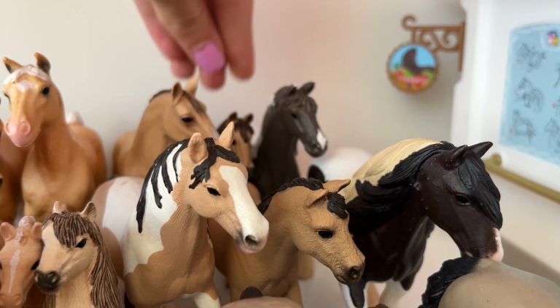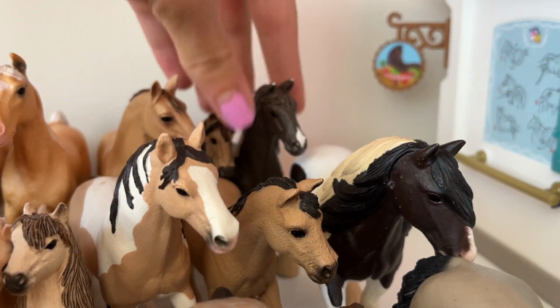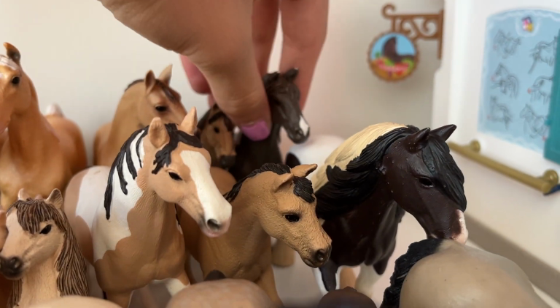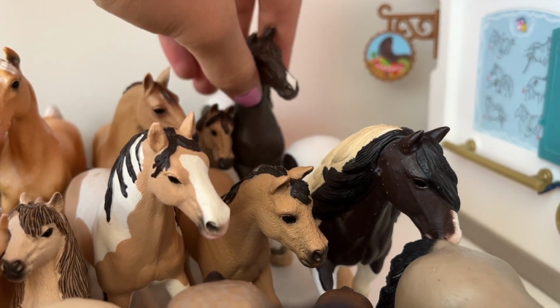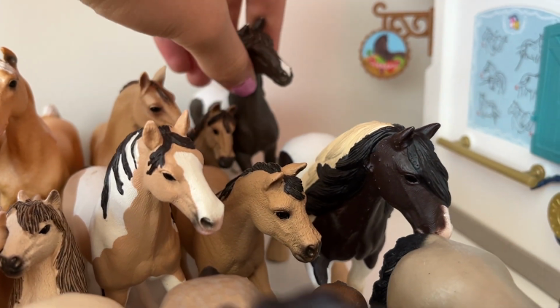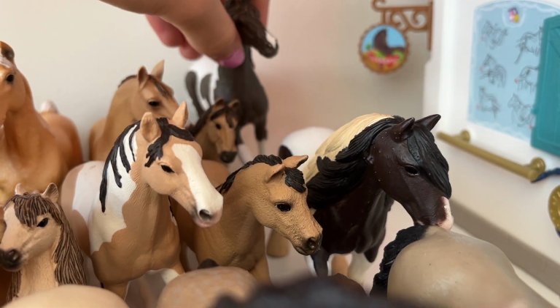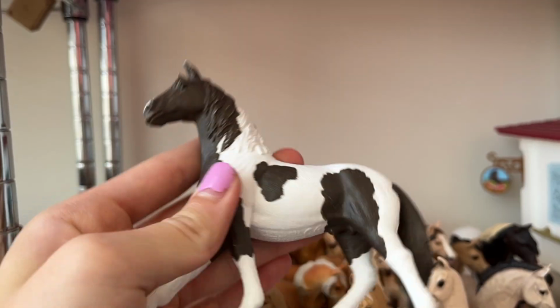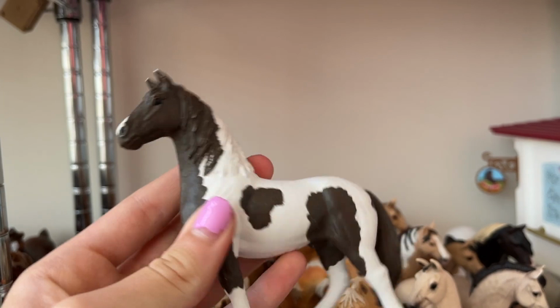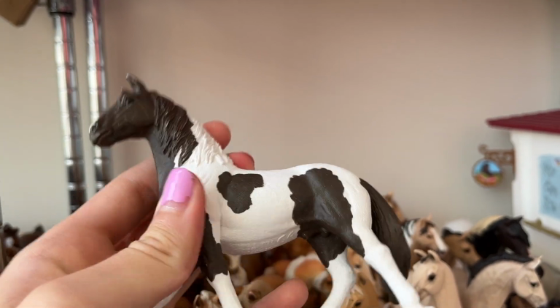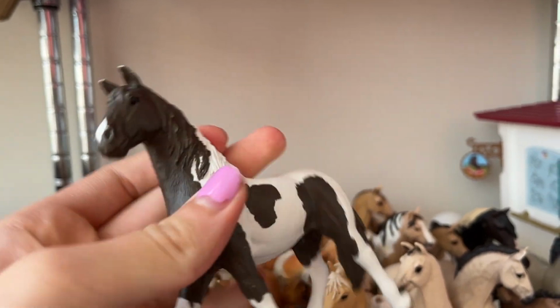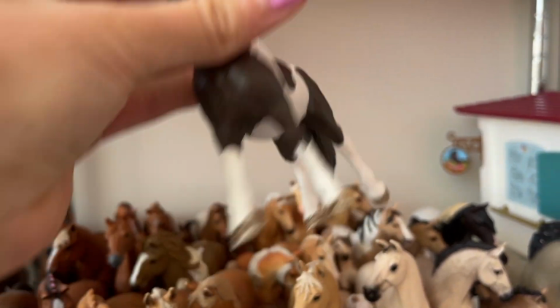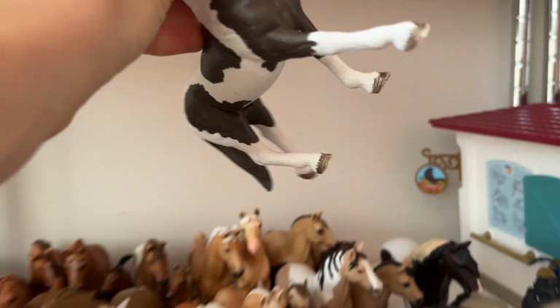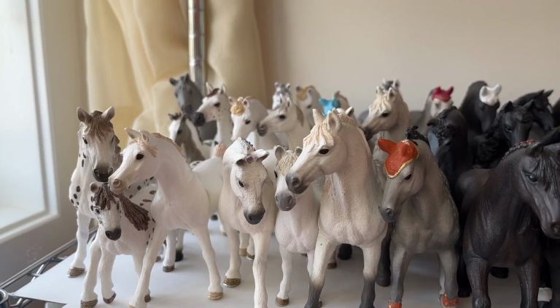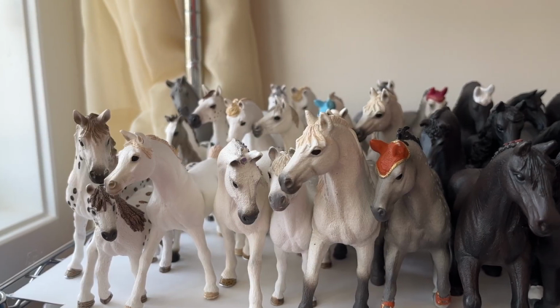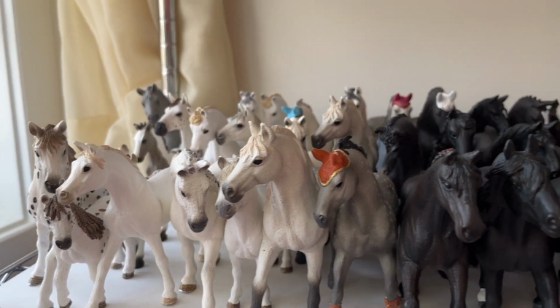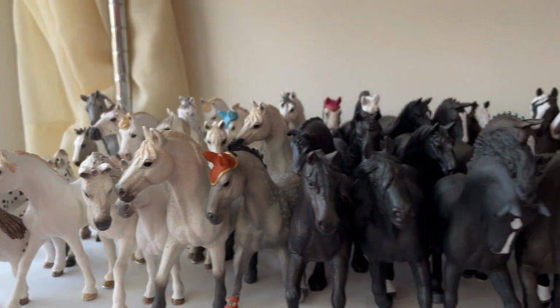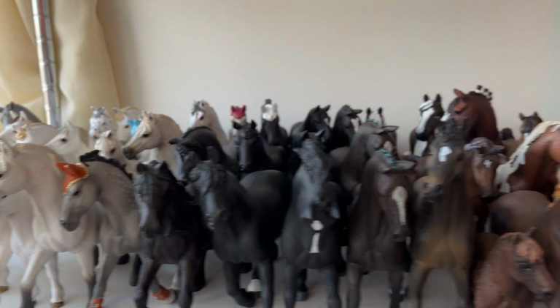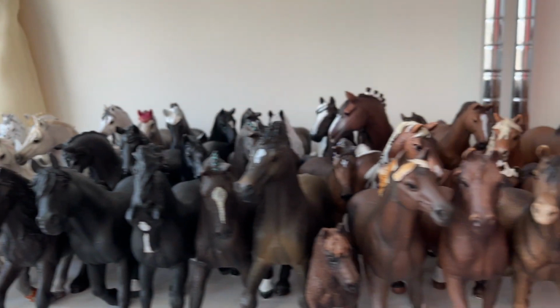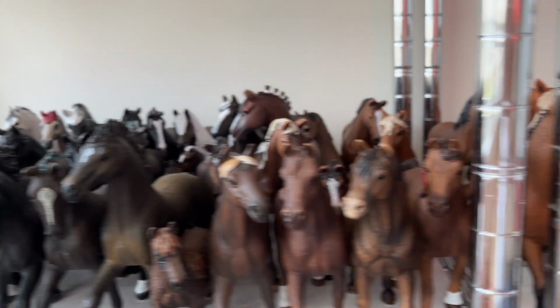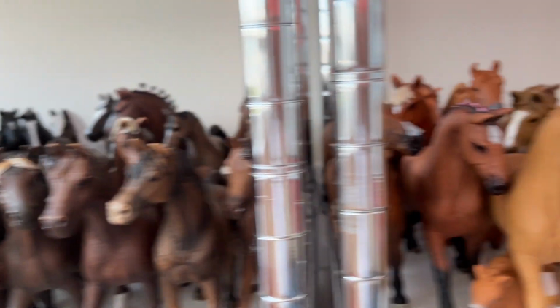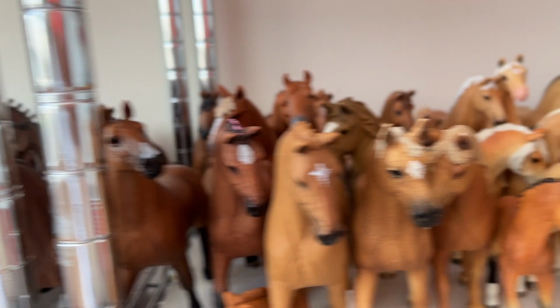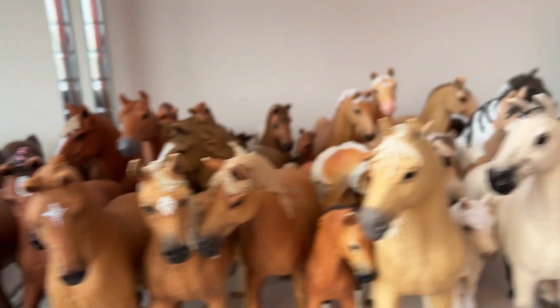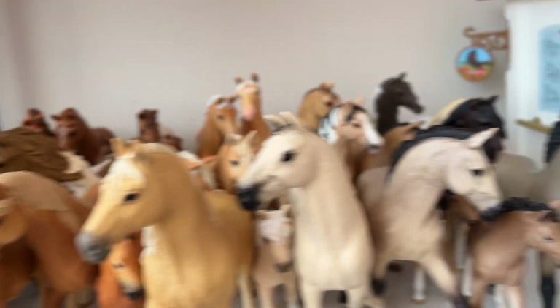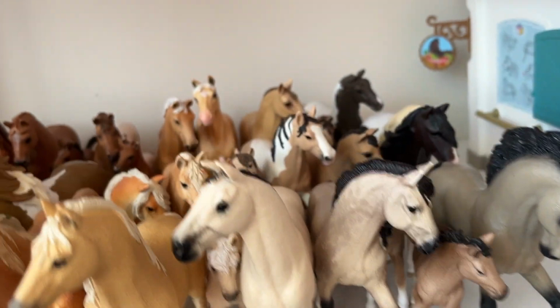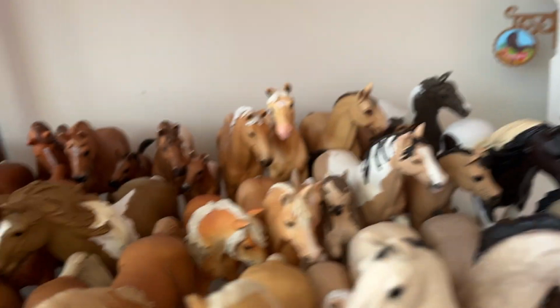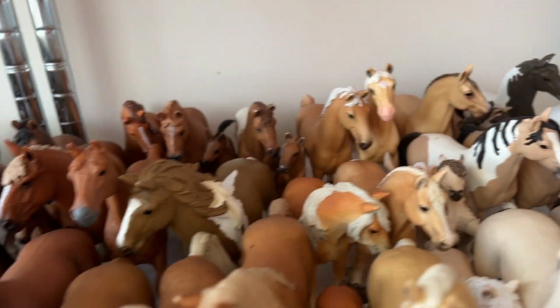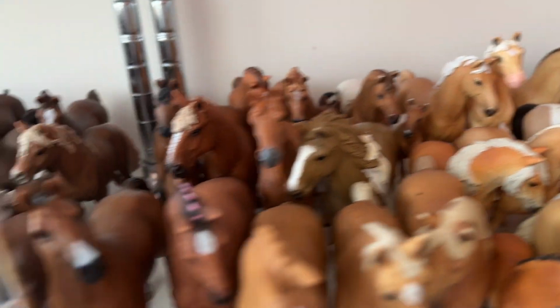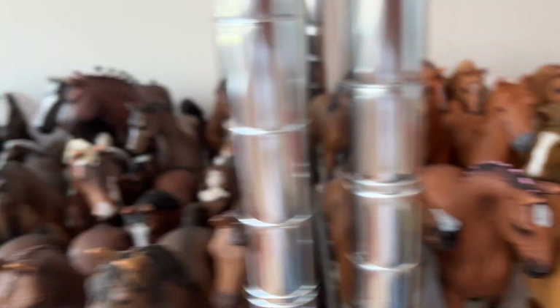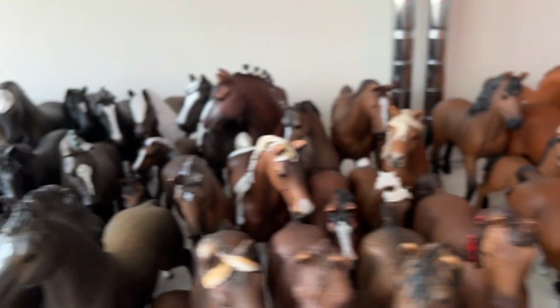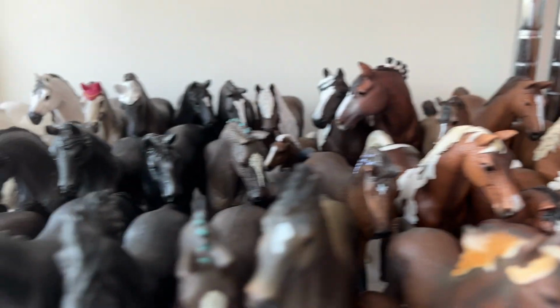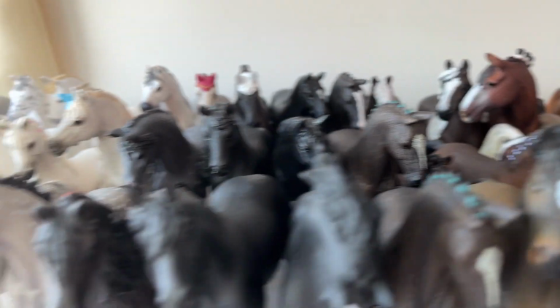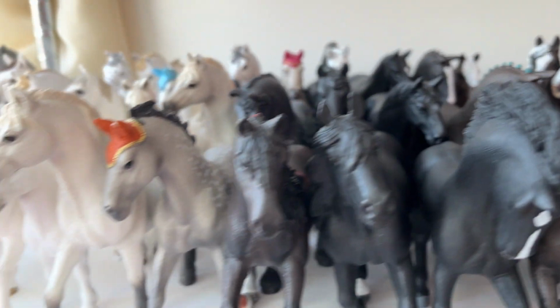And then here we got Sam, the paint horse stallion. And that was my whole Schleich collection tour of August 2023. I hope you guys enjoyed — don't forget to like and subscribe and I will see you soon.